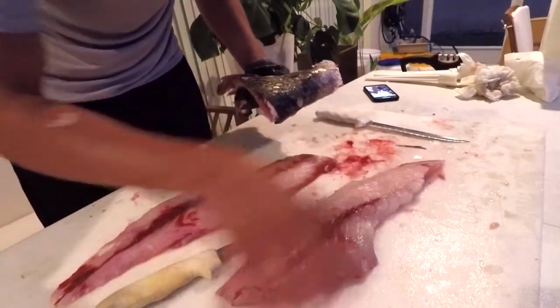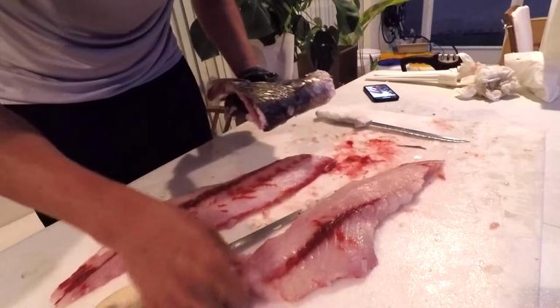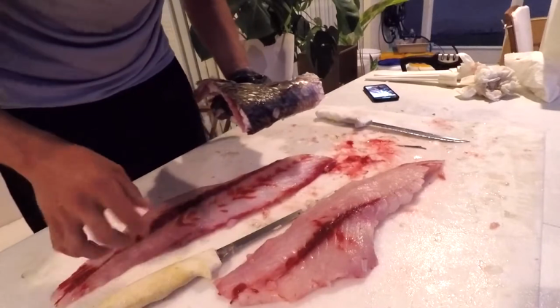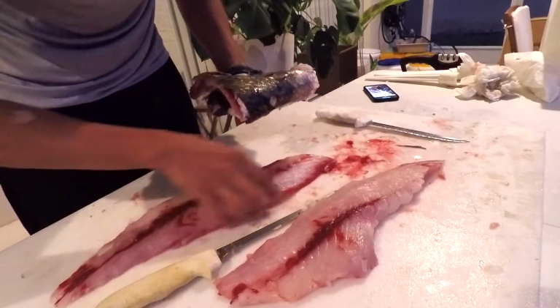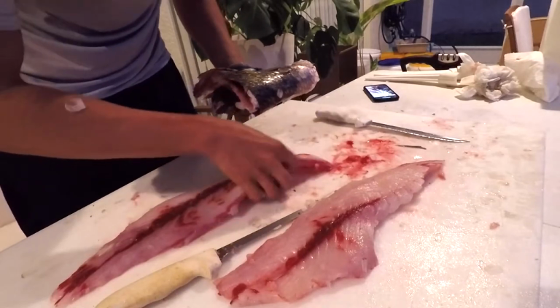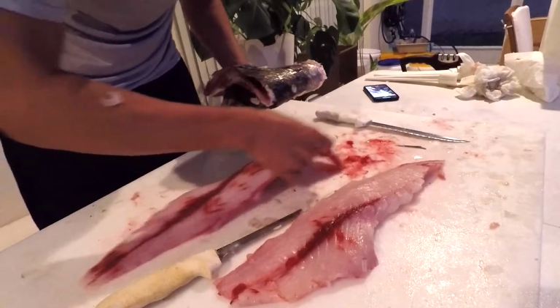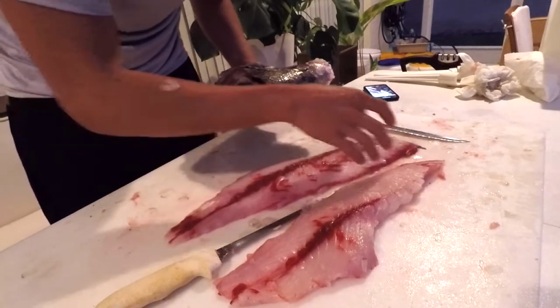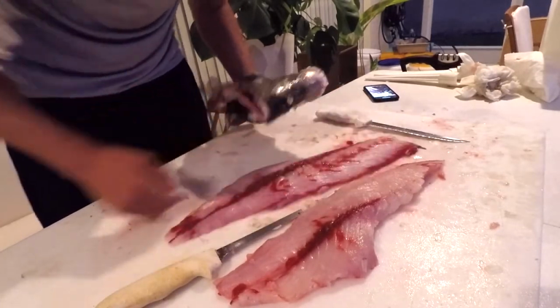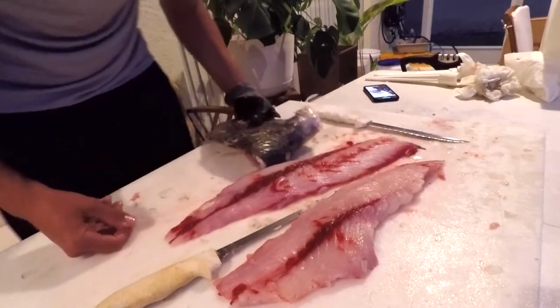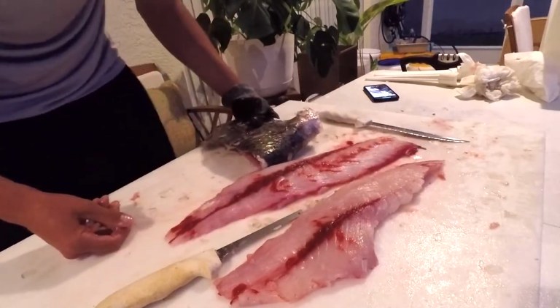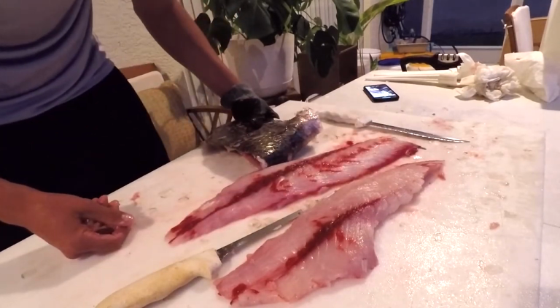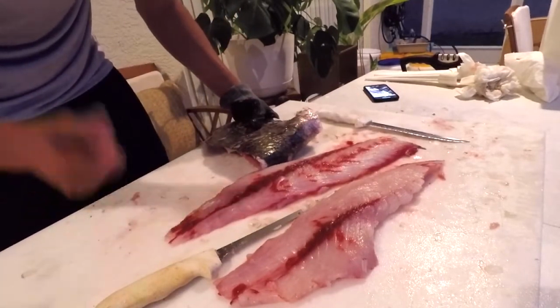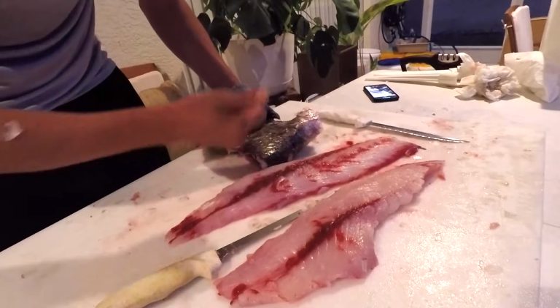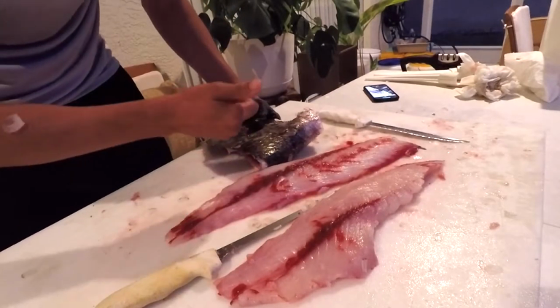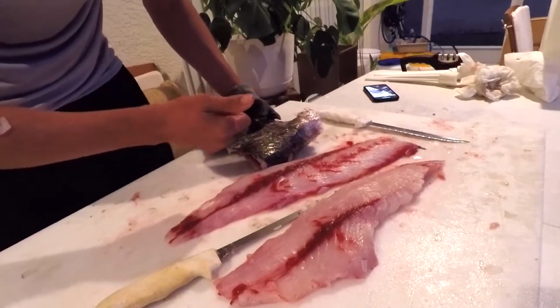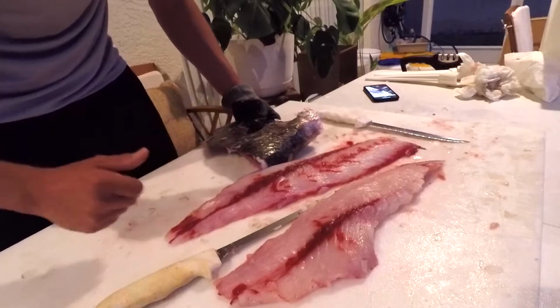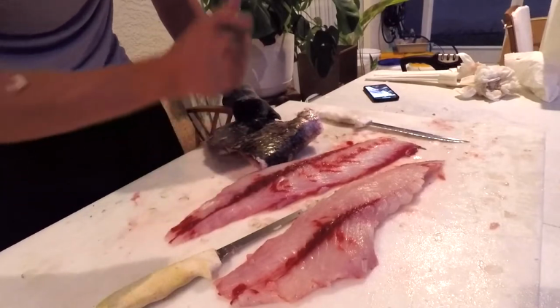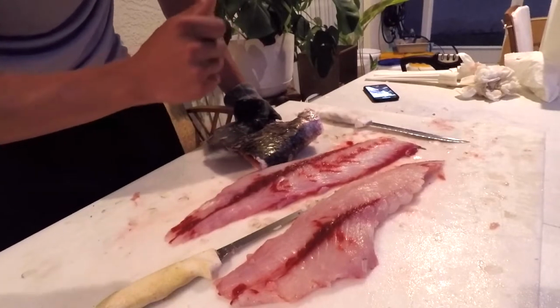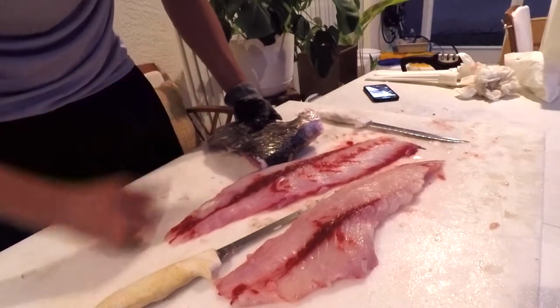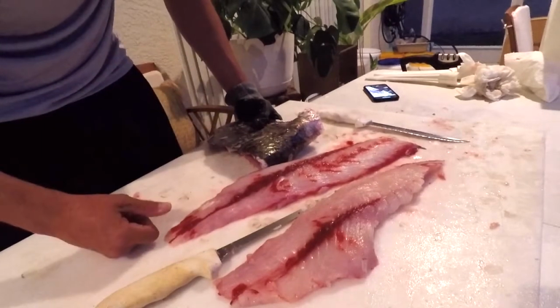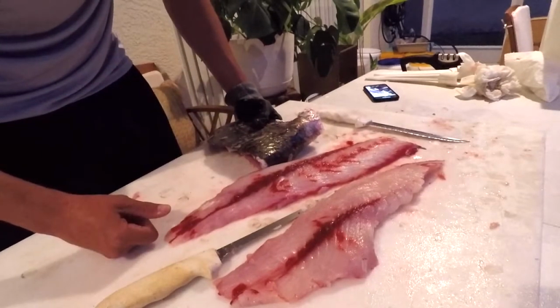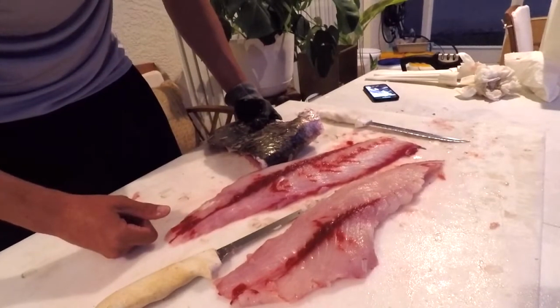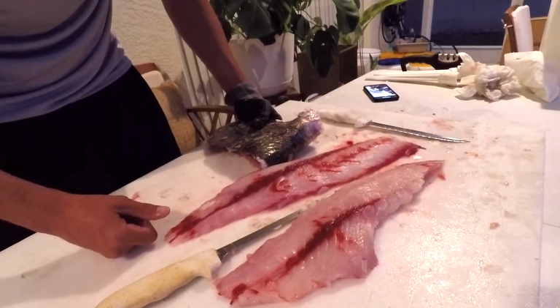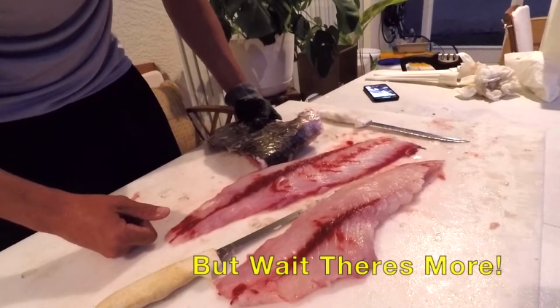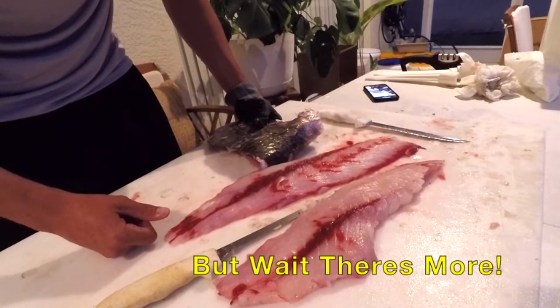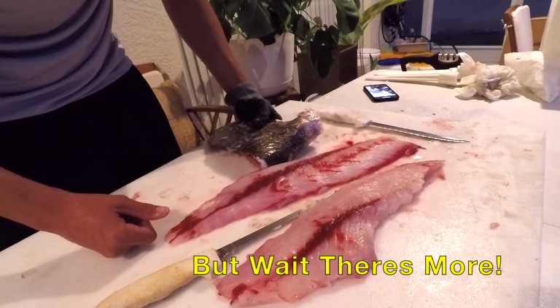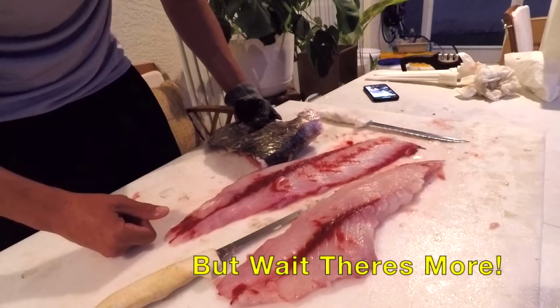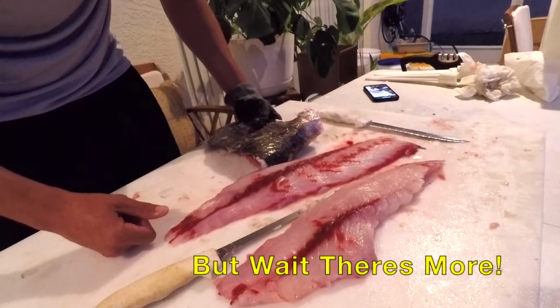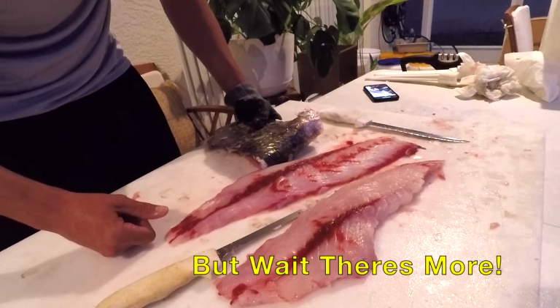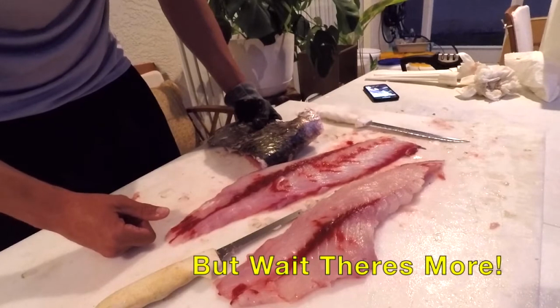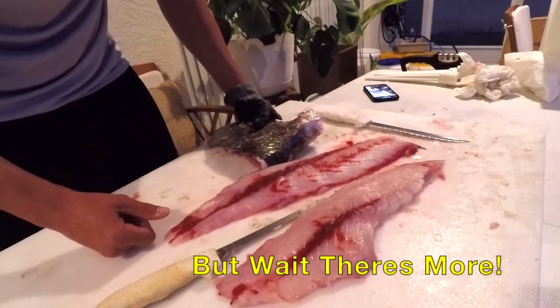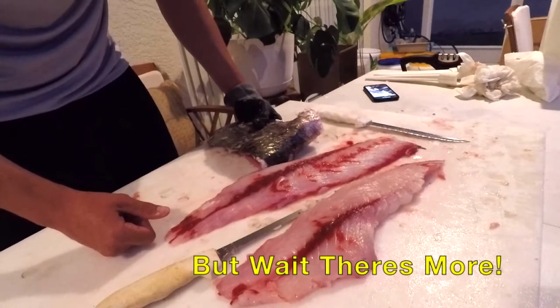I've got these two slabs and that's pretty much it. Read the description — I'll put a lot more information there. Please take that survey and let us know how we did. Keep on watching these videos and stay tuned for next week. Thanks so much!